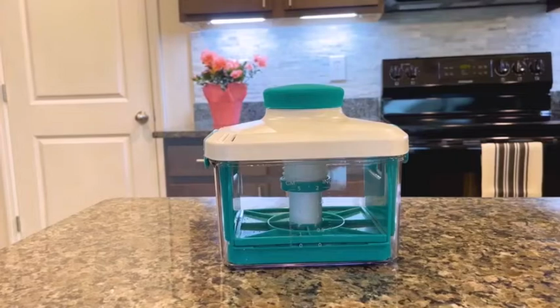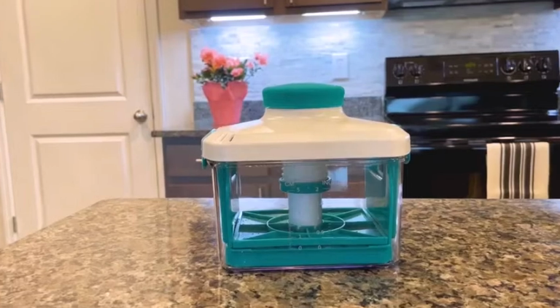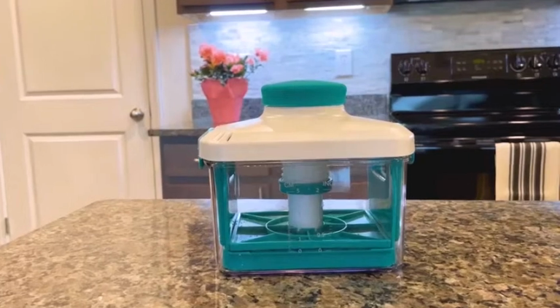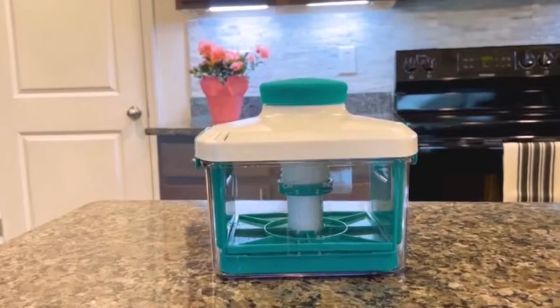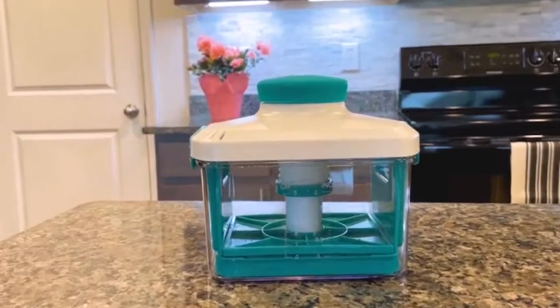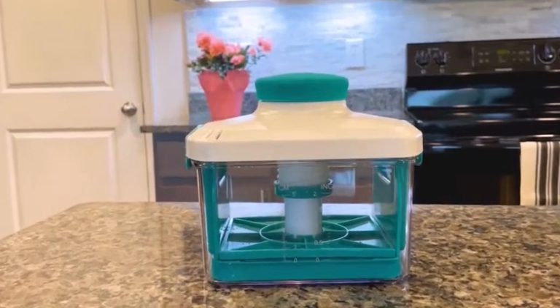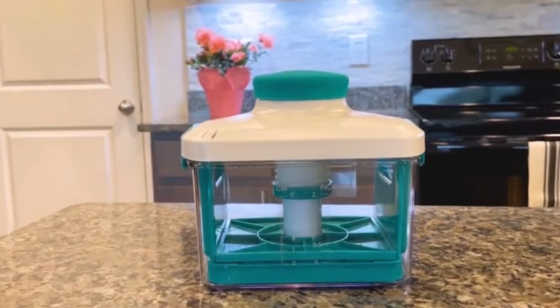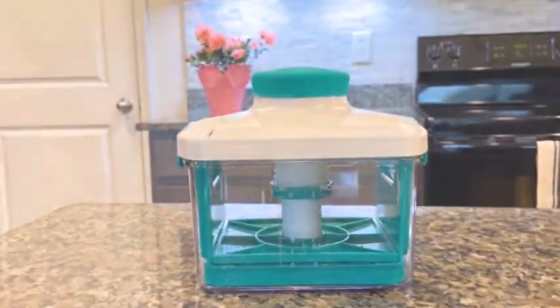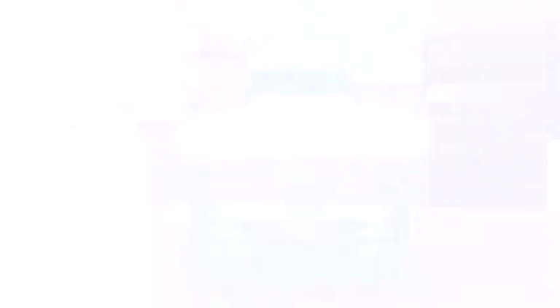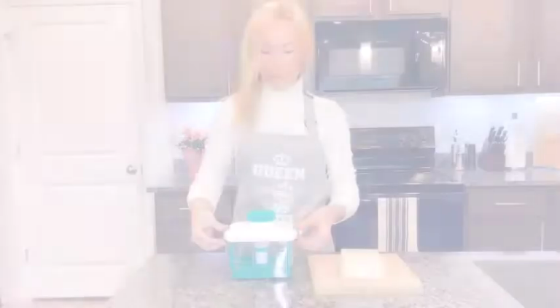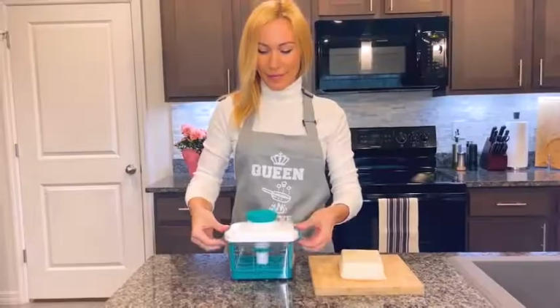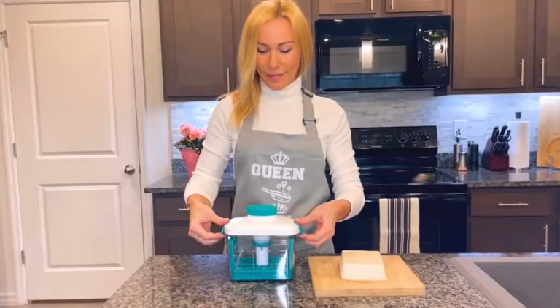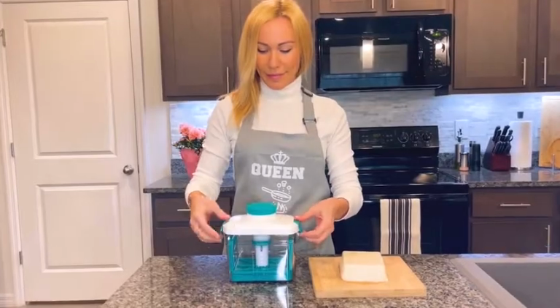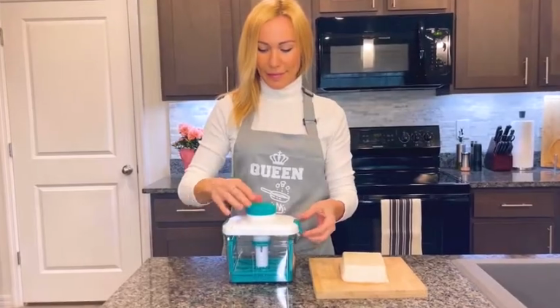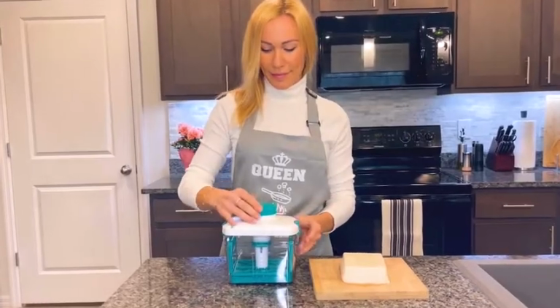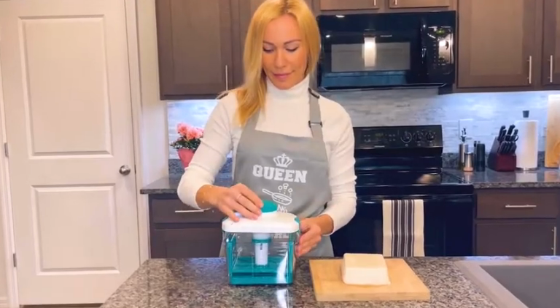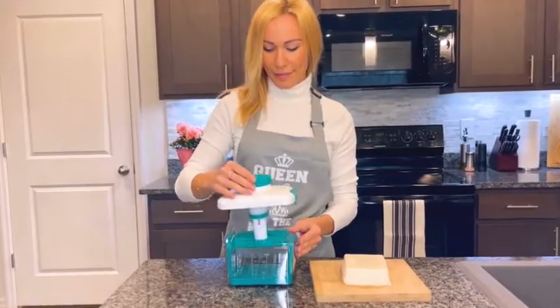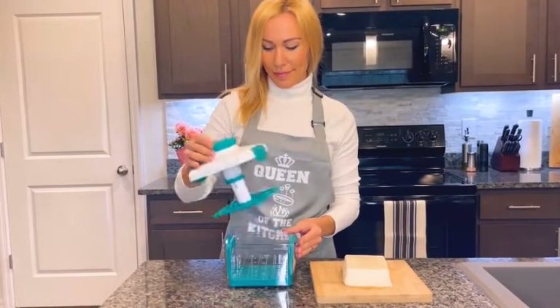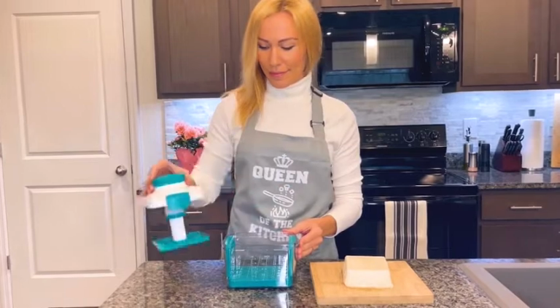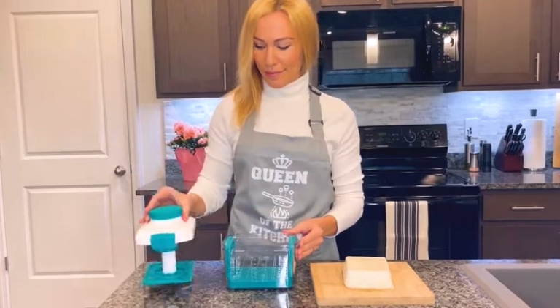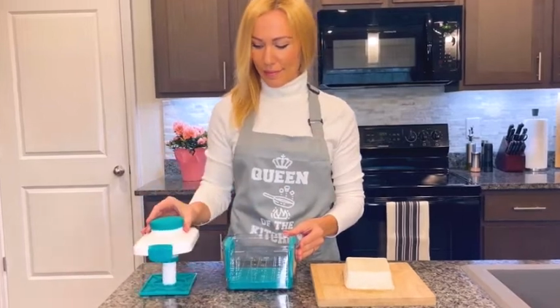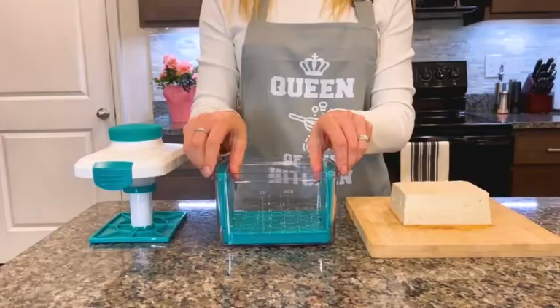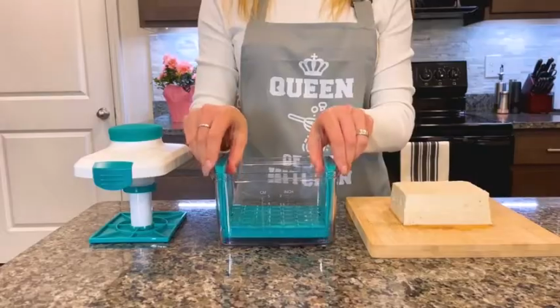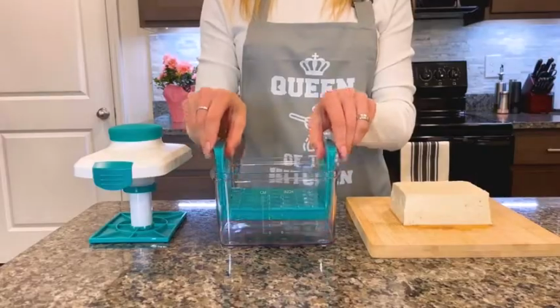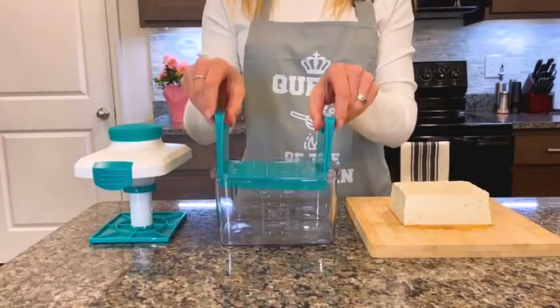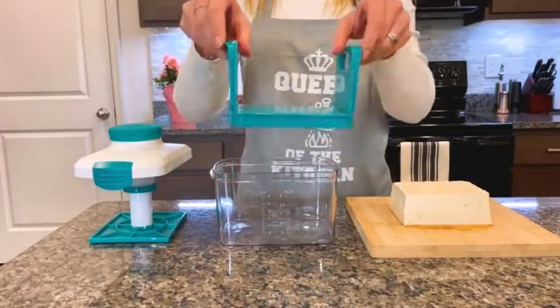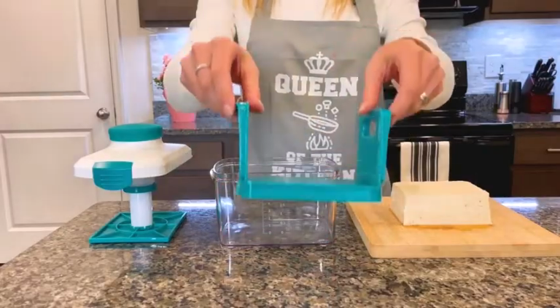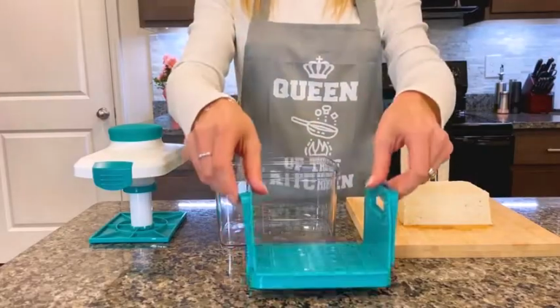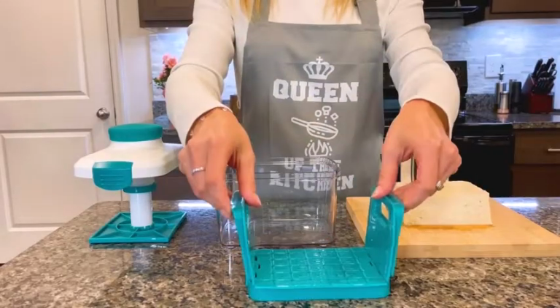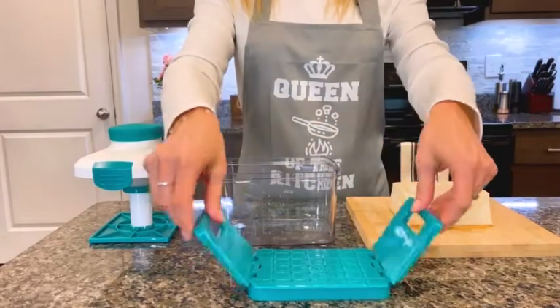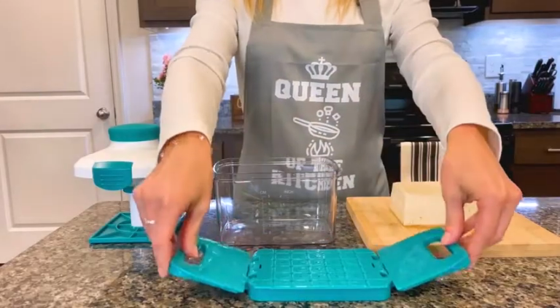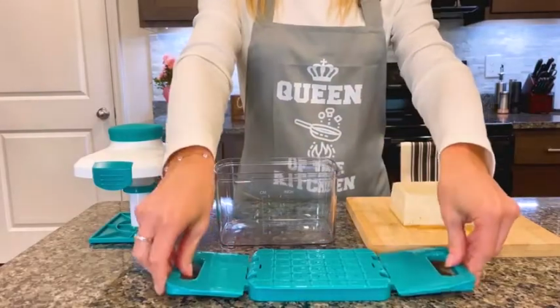Noya Adjustable Tofu Press. It comes with a patented u-drip tray, clear bowl, pressure plate, and rotate handle. You can make delicious tofu with a few simple steps.